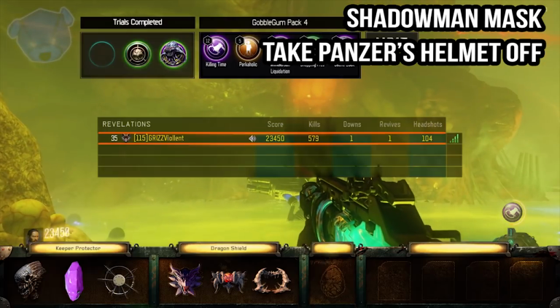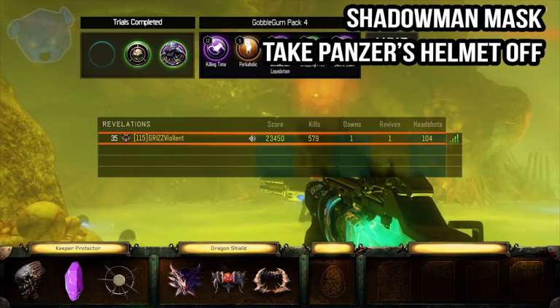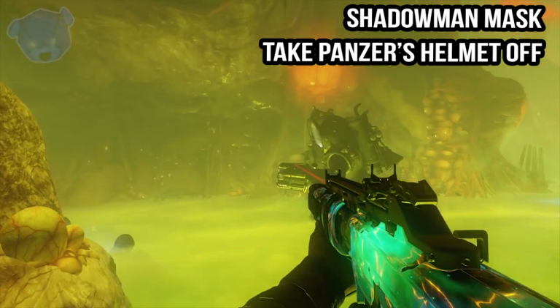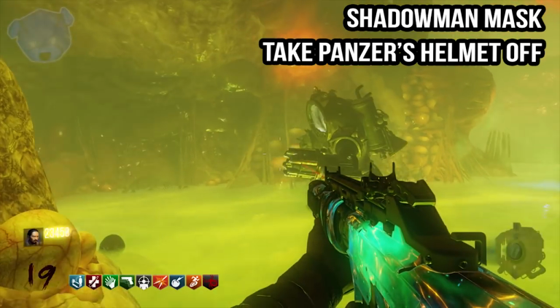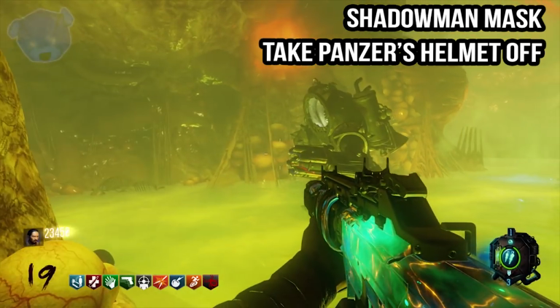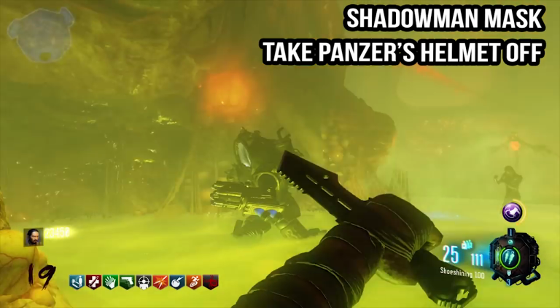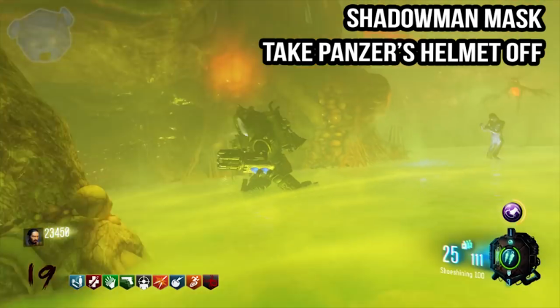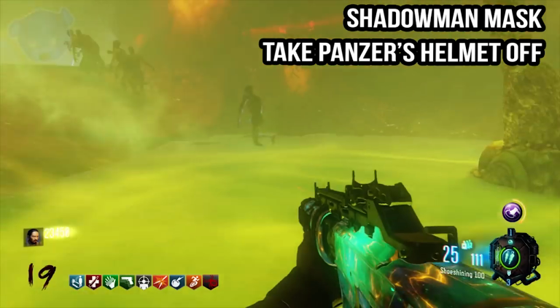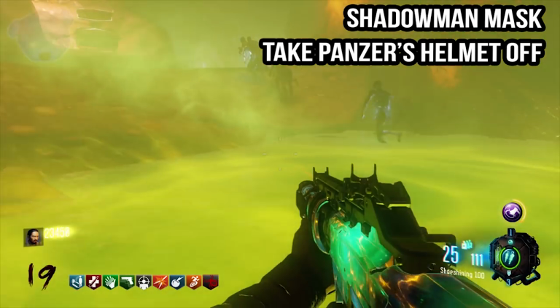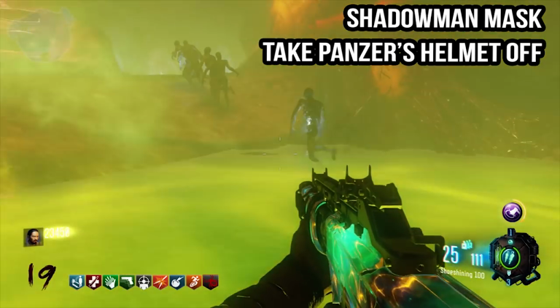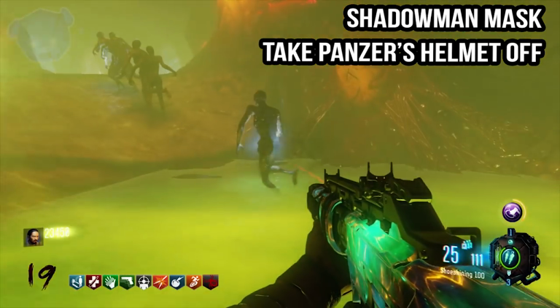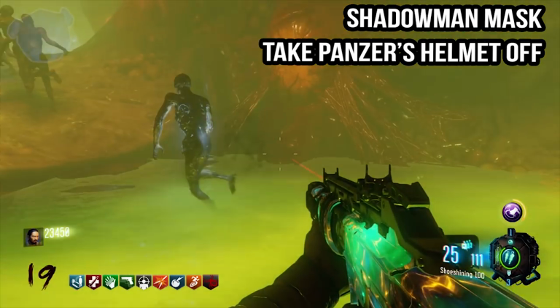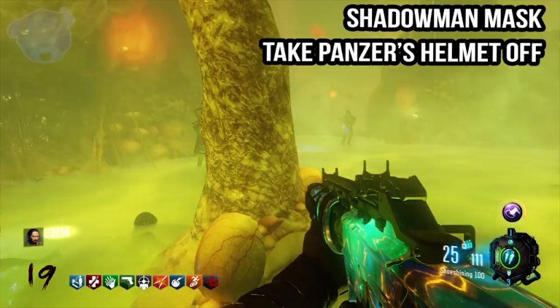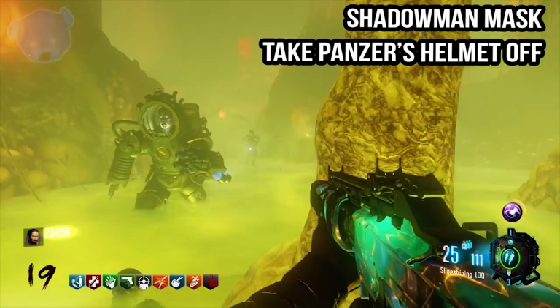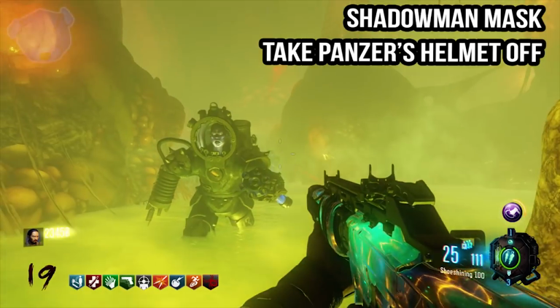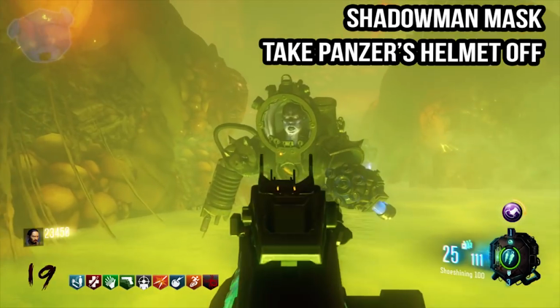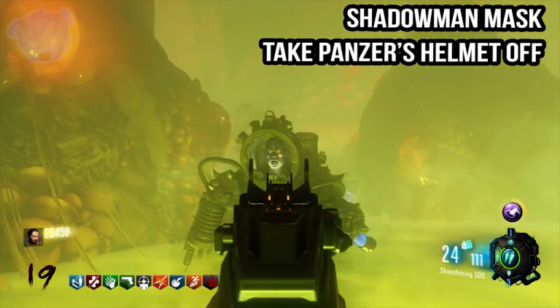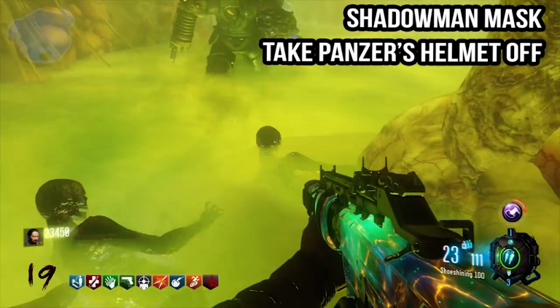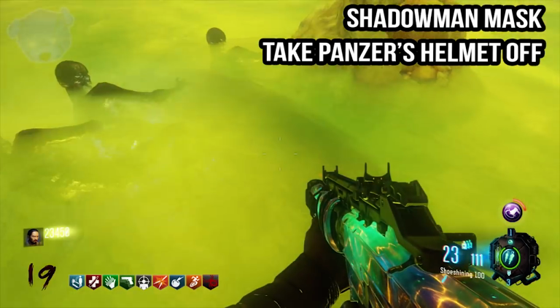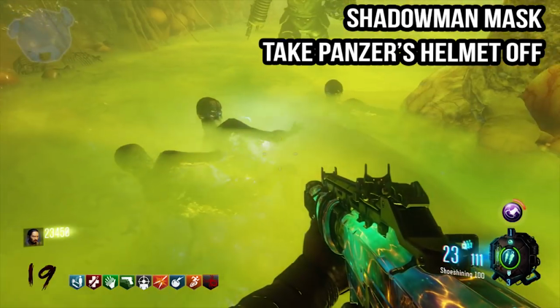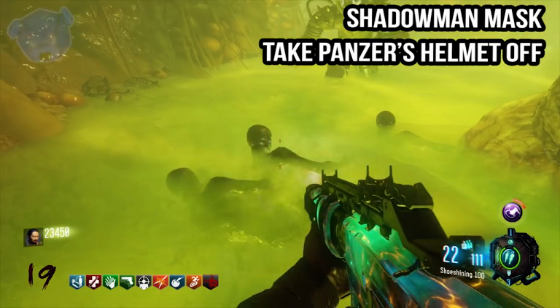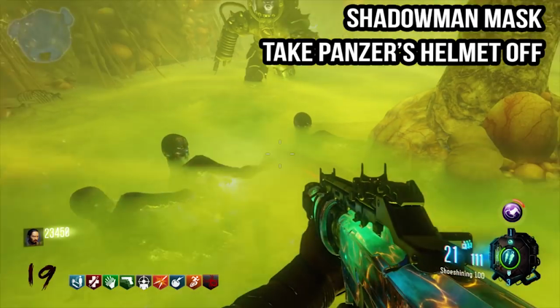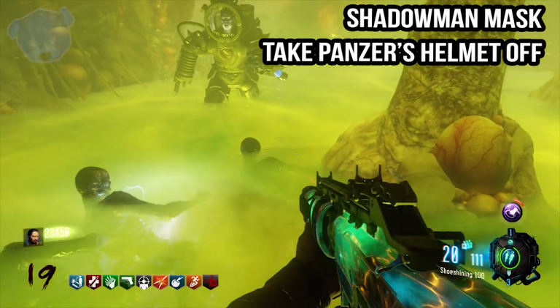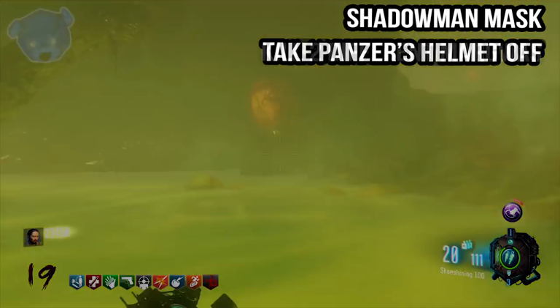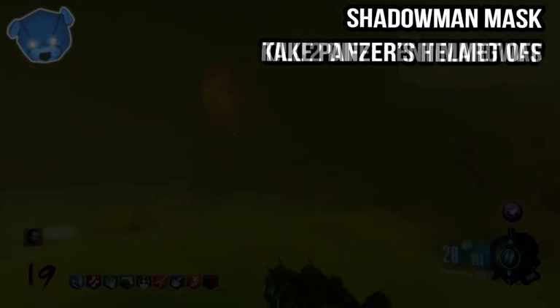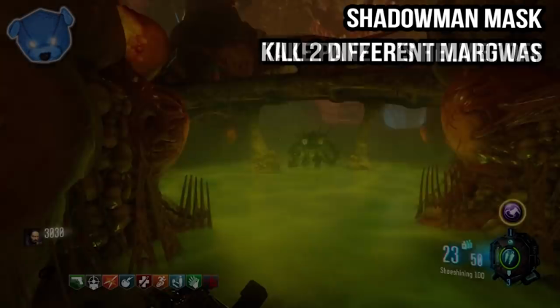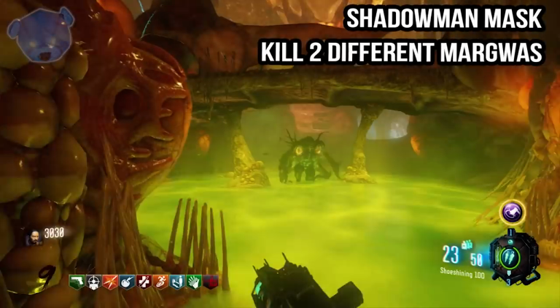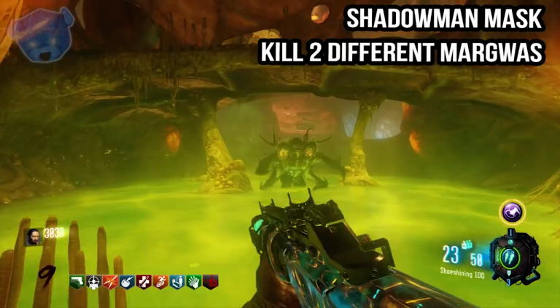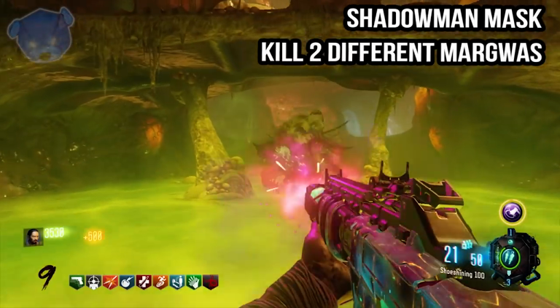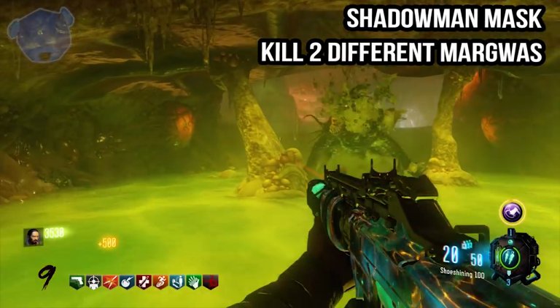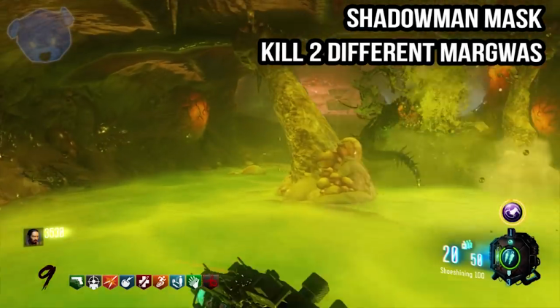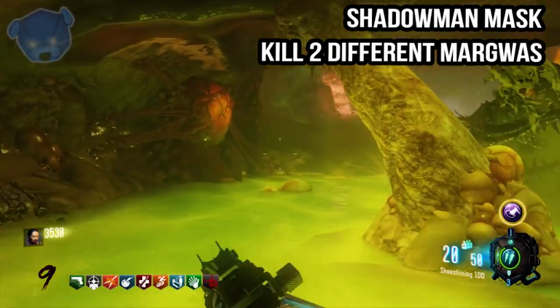The Panzer does come down and cause a lot of problems, so running a figure eight in the stomach itself will help you control the flow of zombies and allow you to get him where you need. Next, we're going to talk about Margwas — you will need to kill two different types of Margwas; it doesn't matter what type they are.